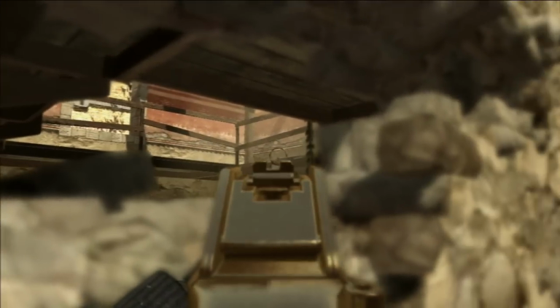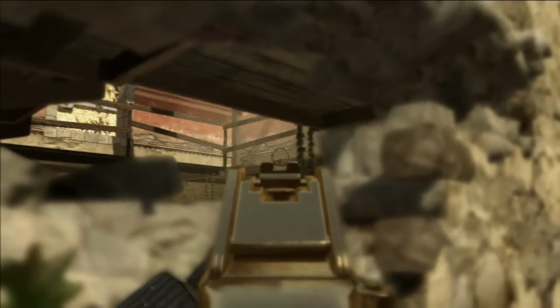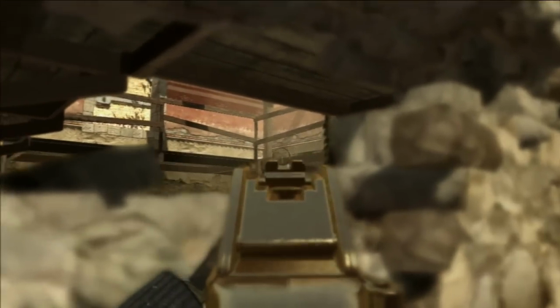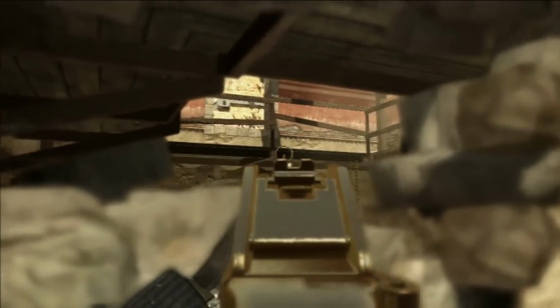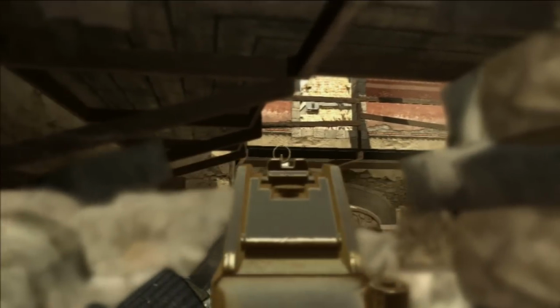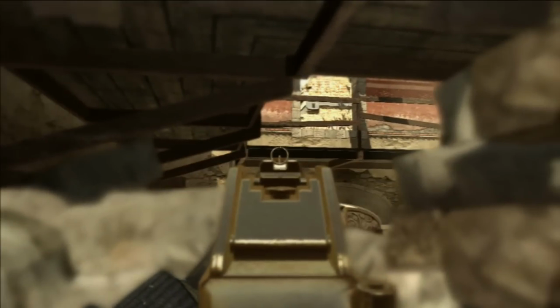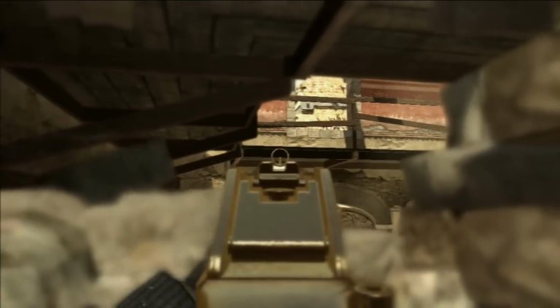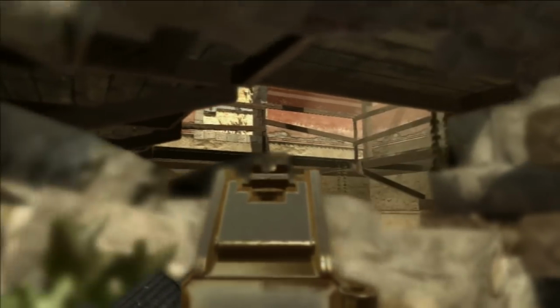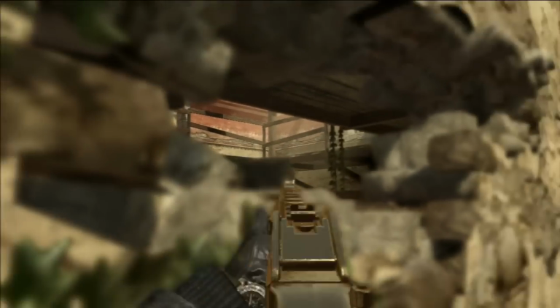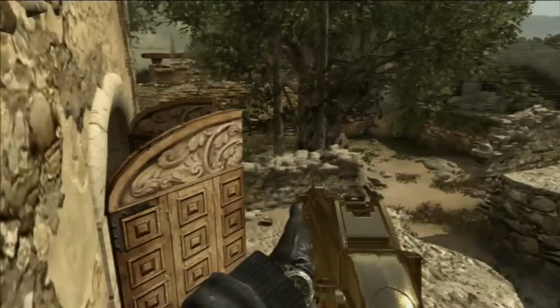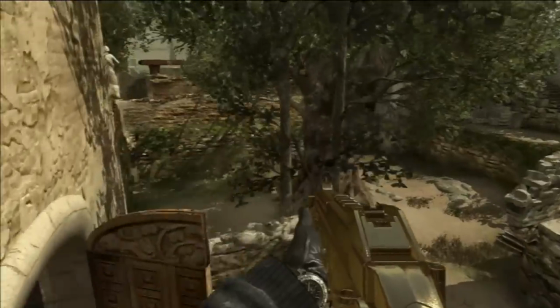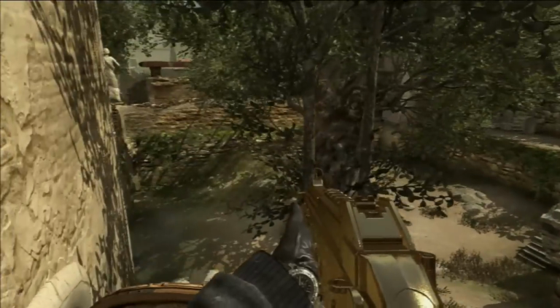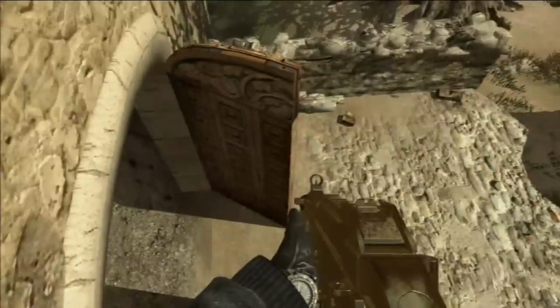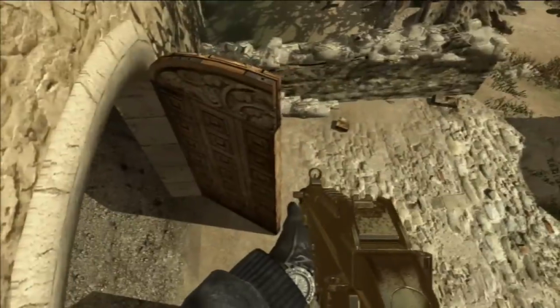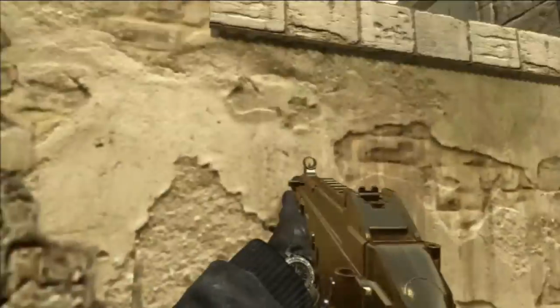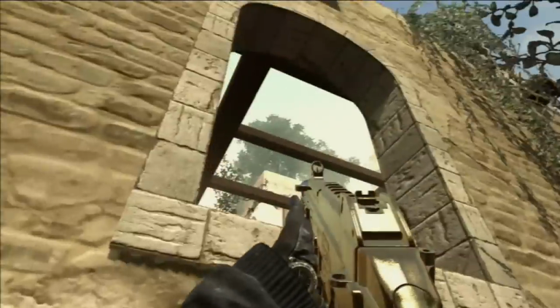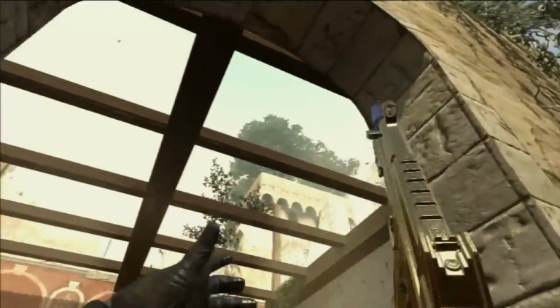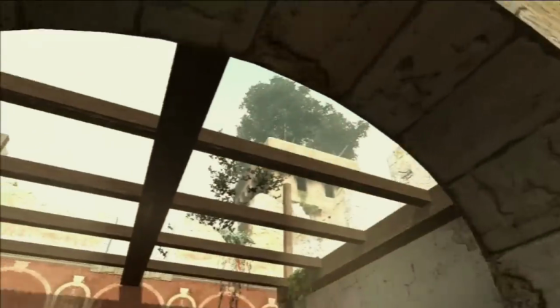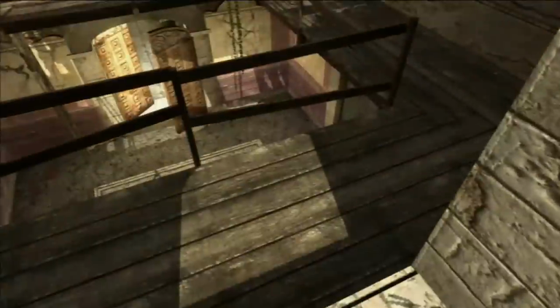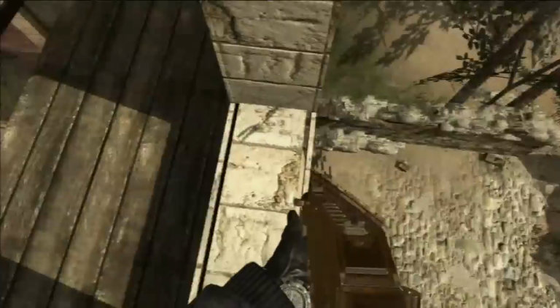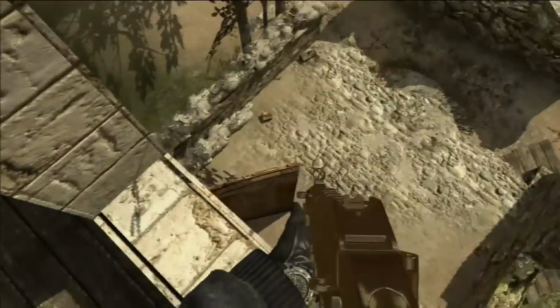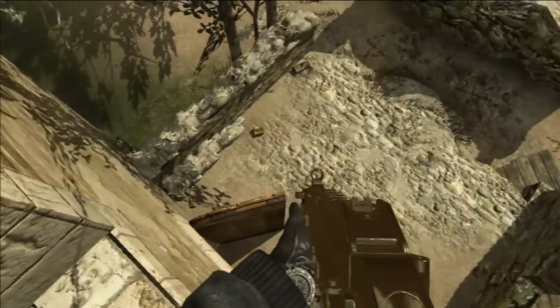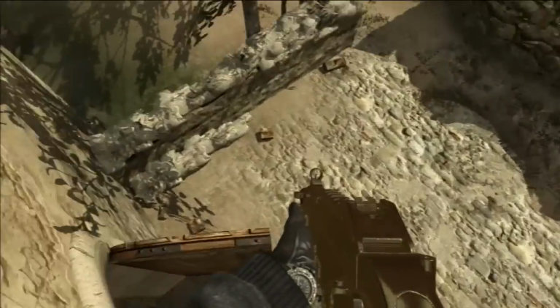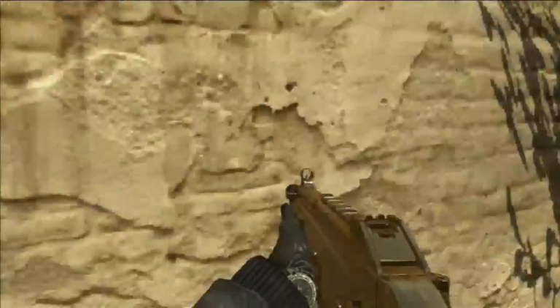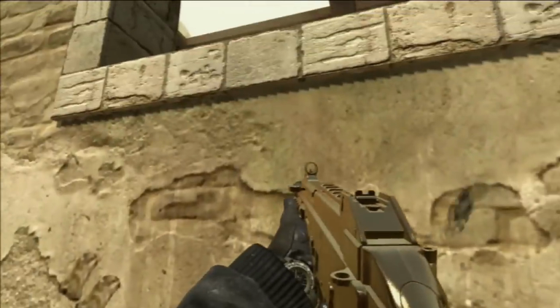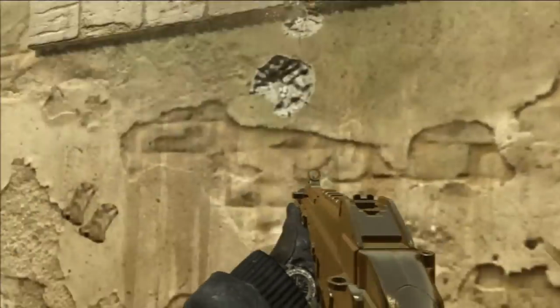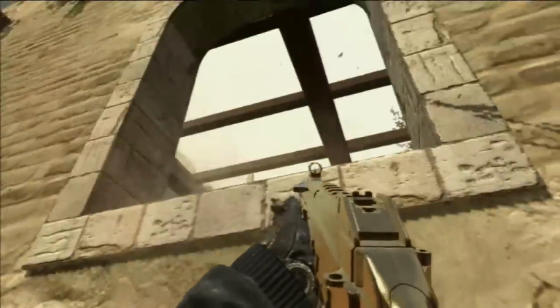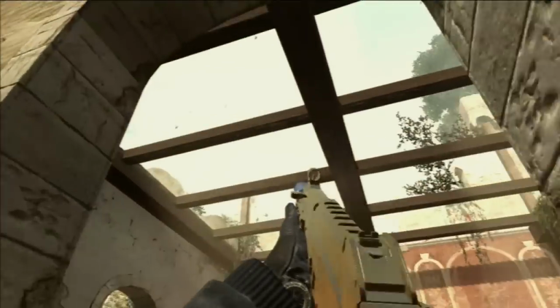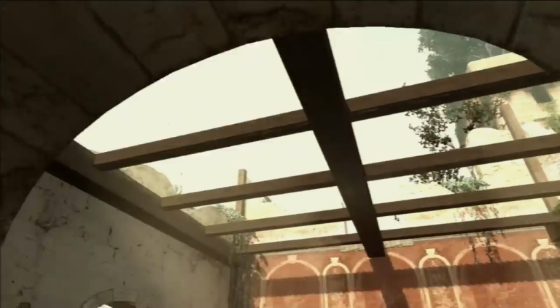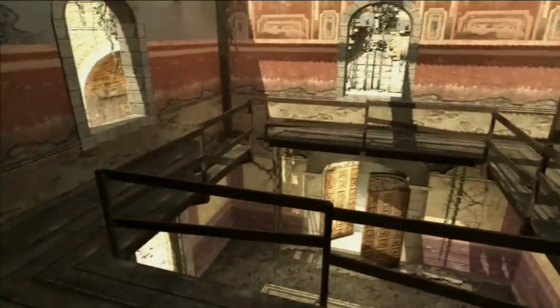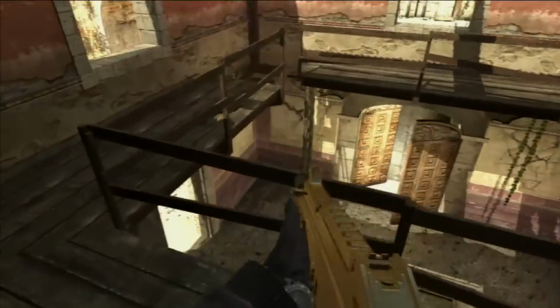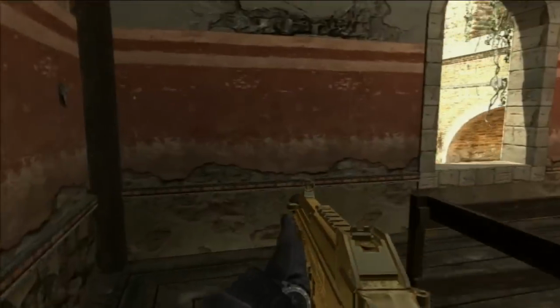Most people don't know about this tiny hole right here — I noticed it though. You can jump on the double doors and the double doors actually help you get up. People have a hard time doing this but I can do it in the blink of an eye.